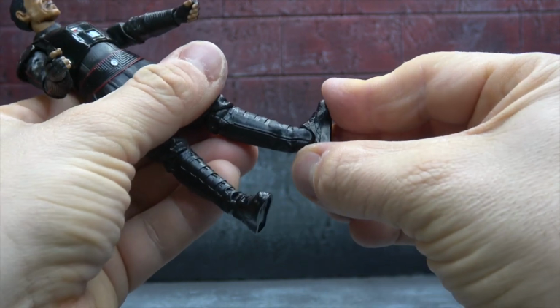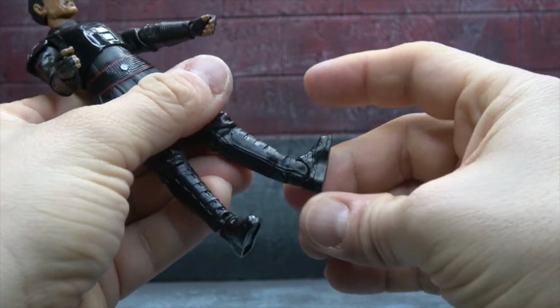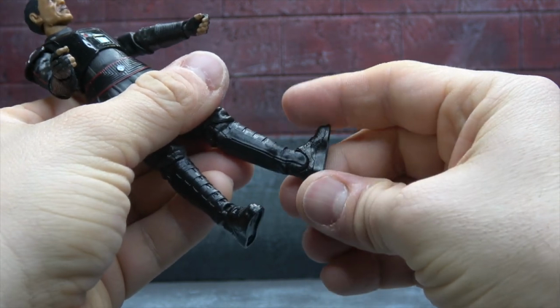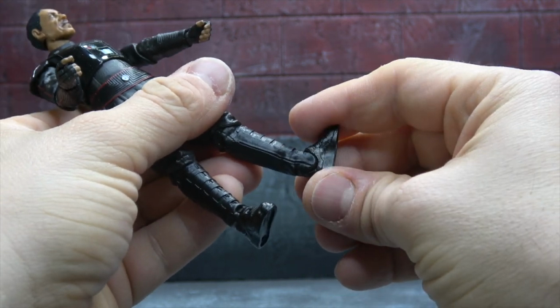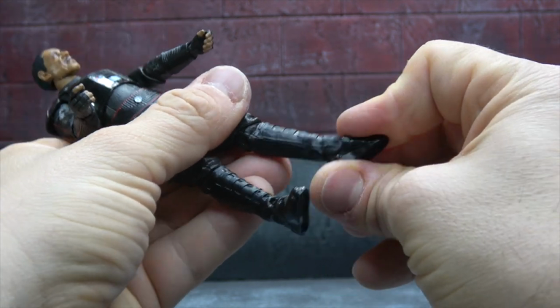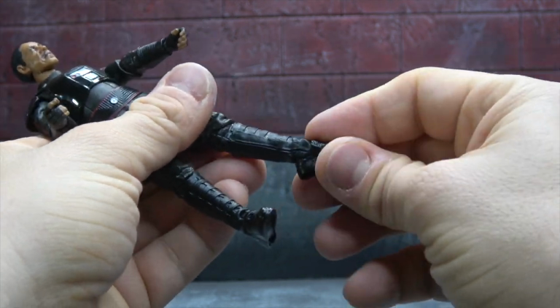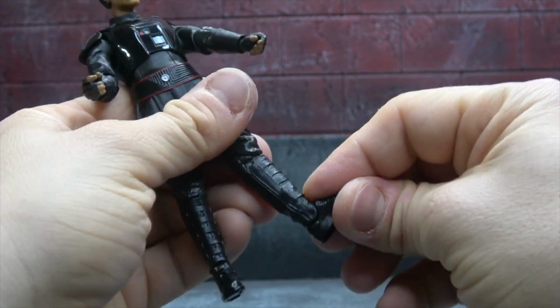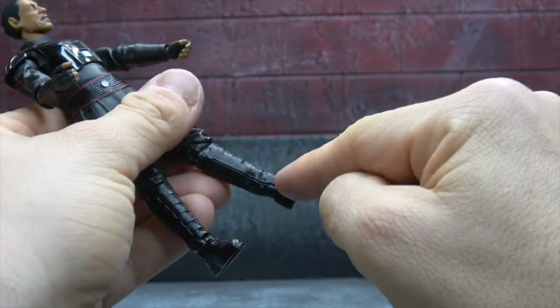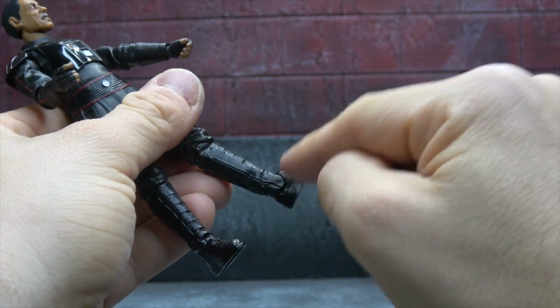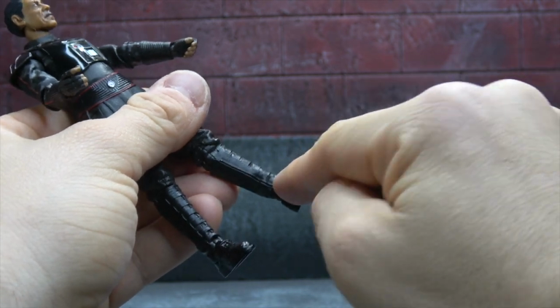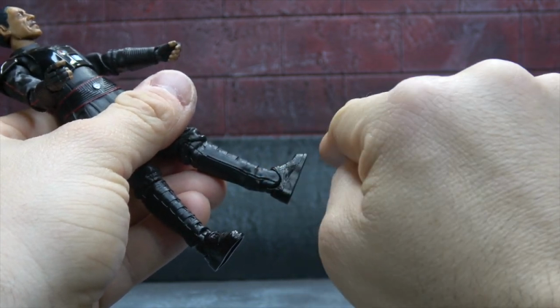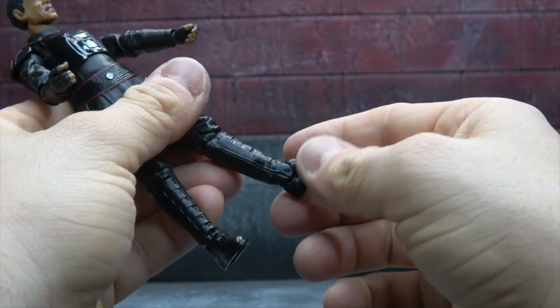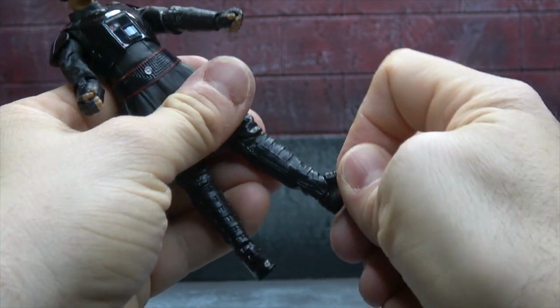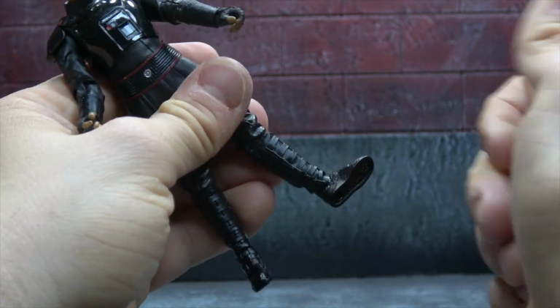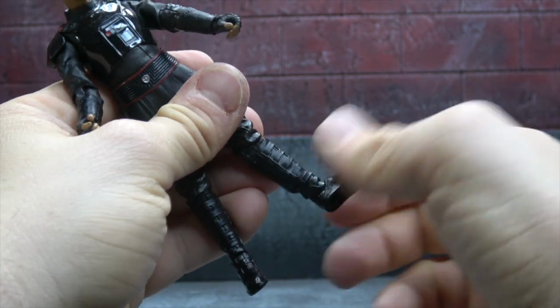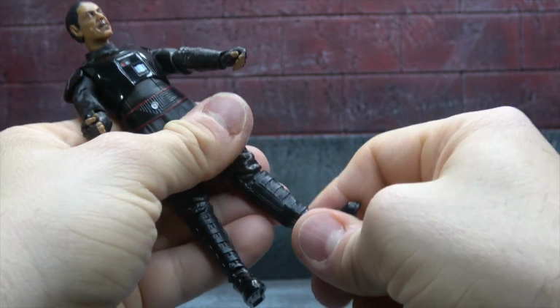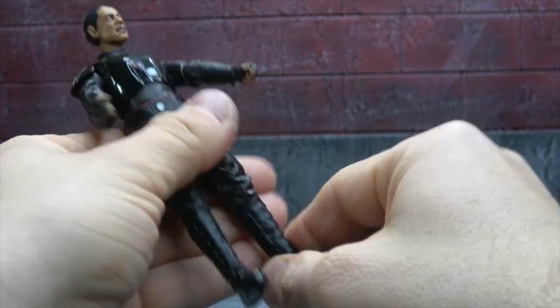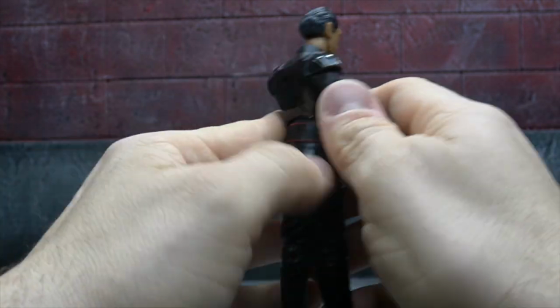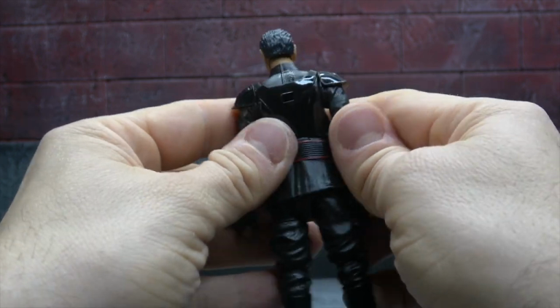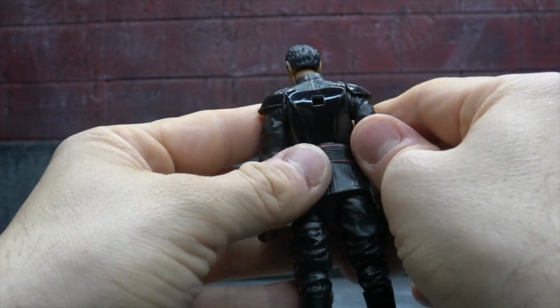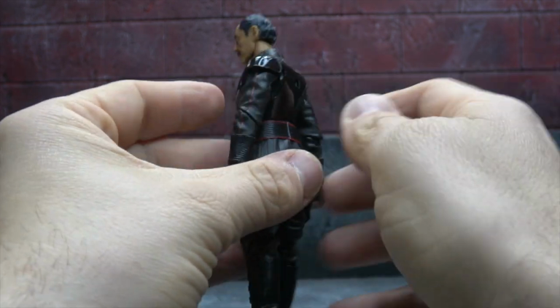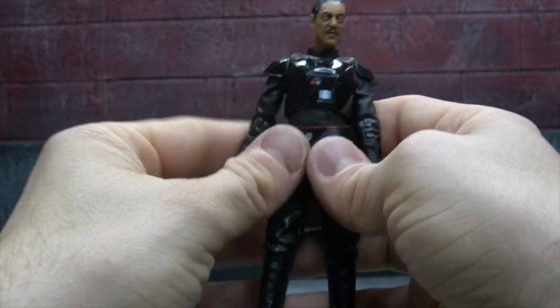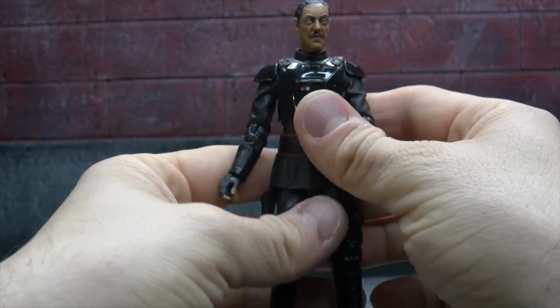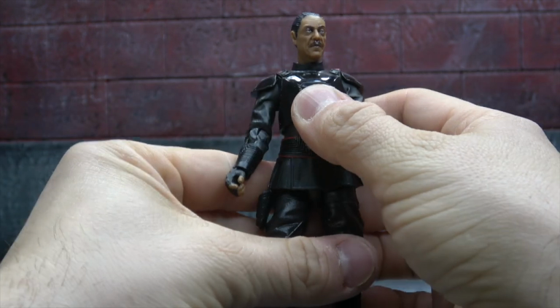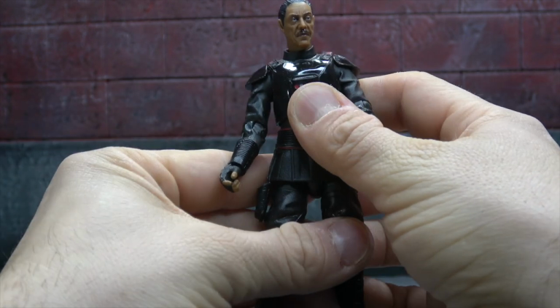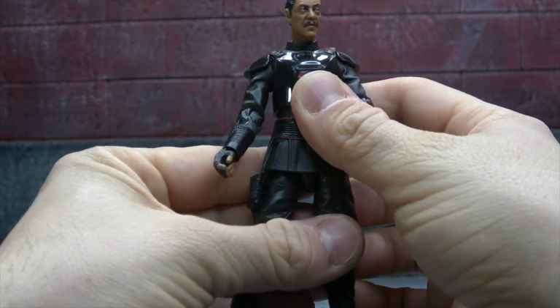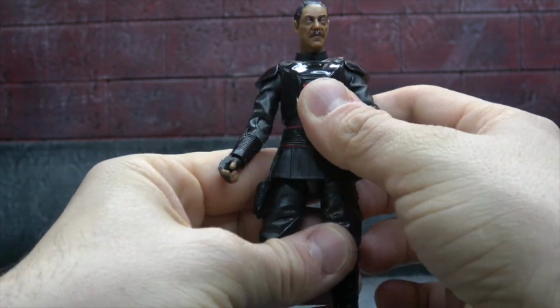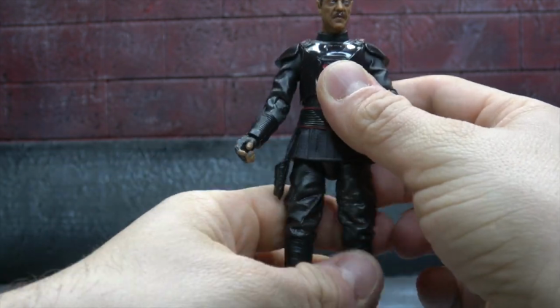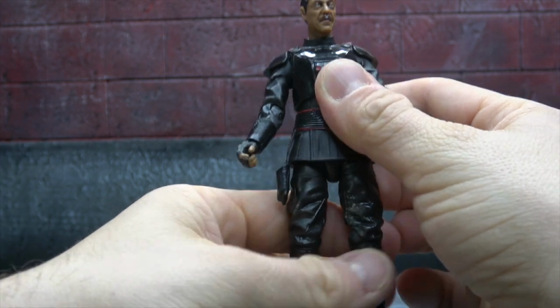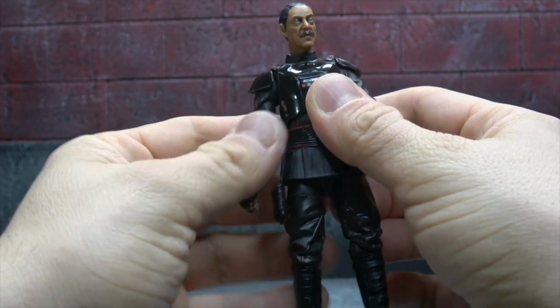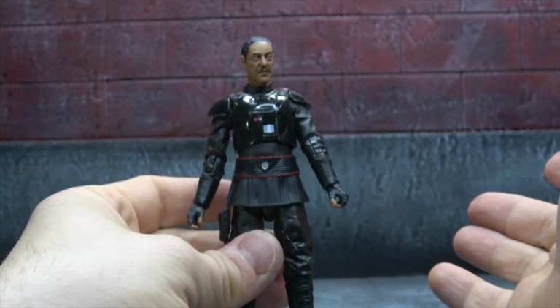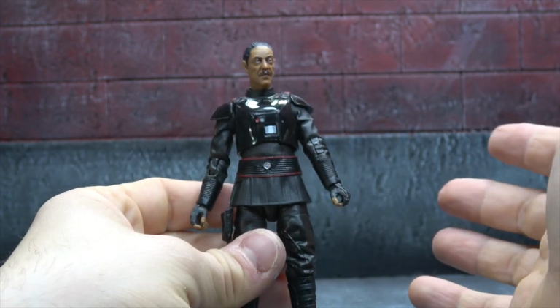The boots are sculpted well. The ankles tilt up on a disc hinge, down, and where the hinge pegs into the foot you get a swivel for a rocker. Pretty solid — nothing crazy or mind-blowing, but a pretty good figure.